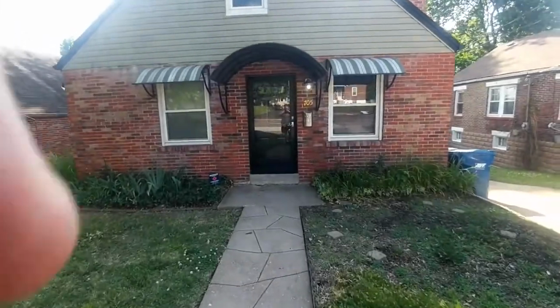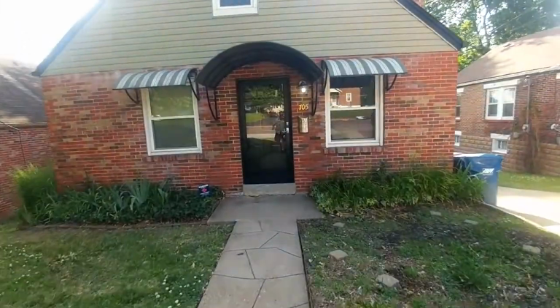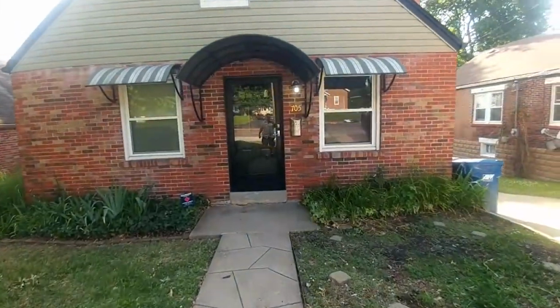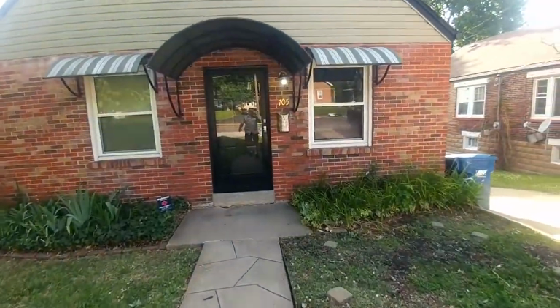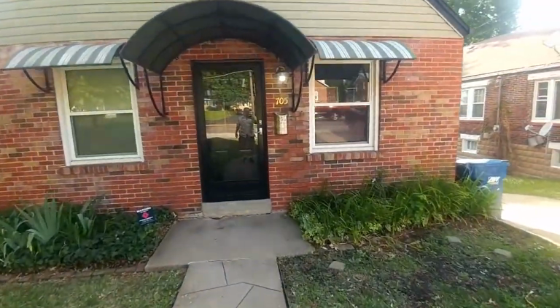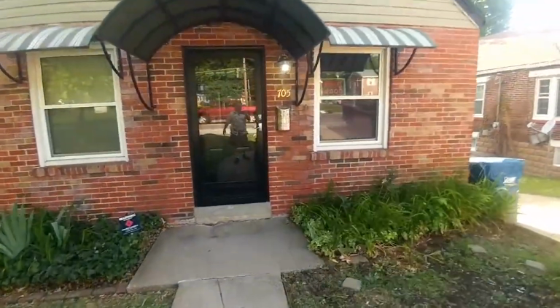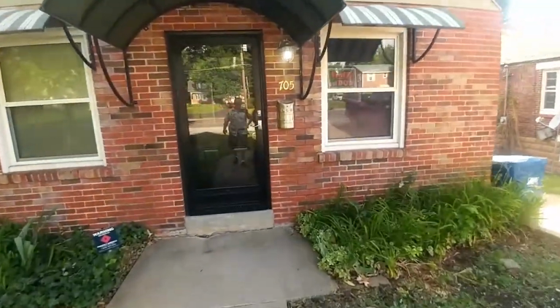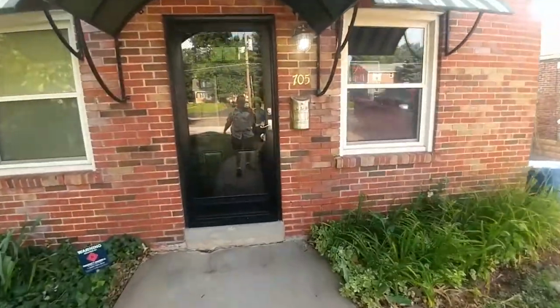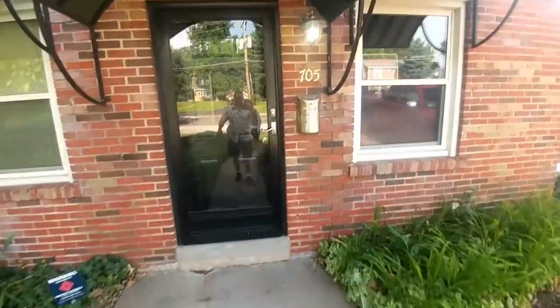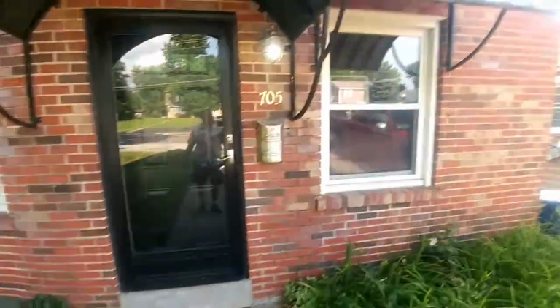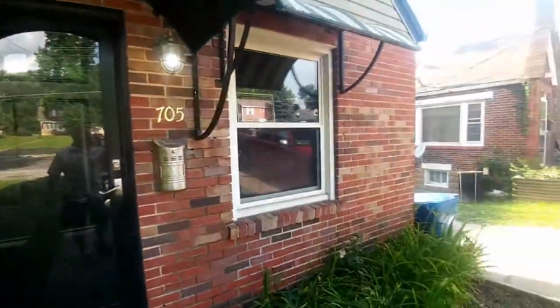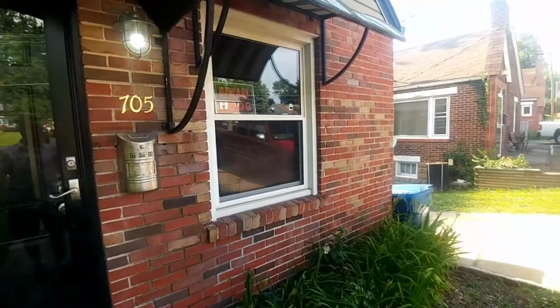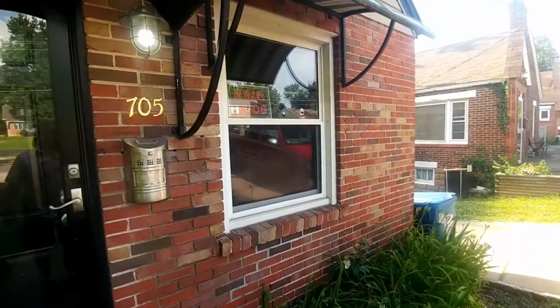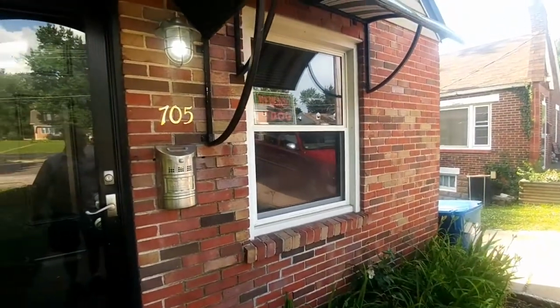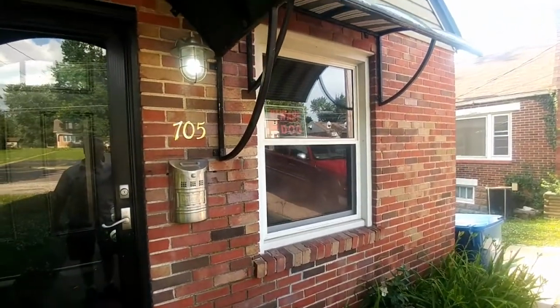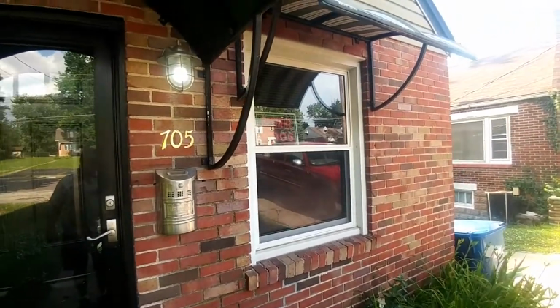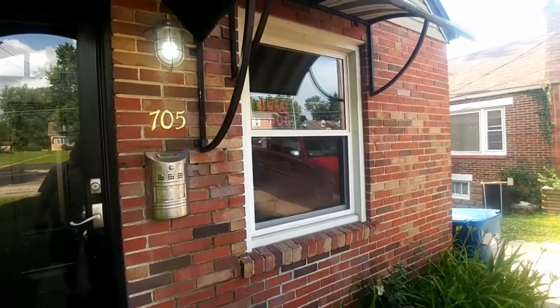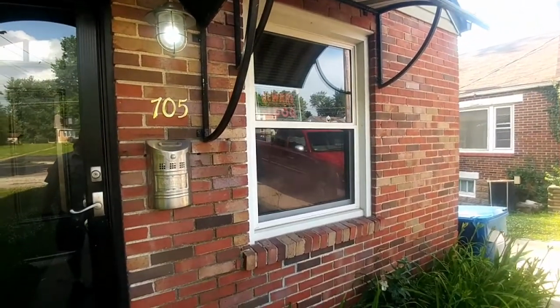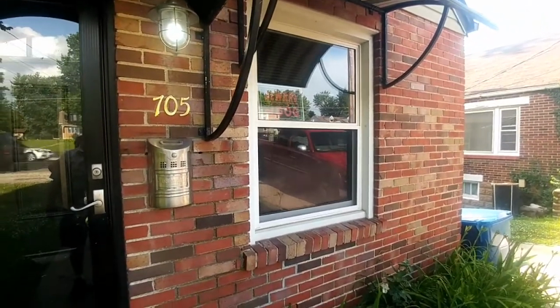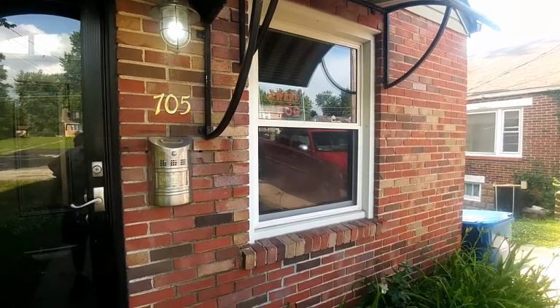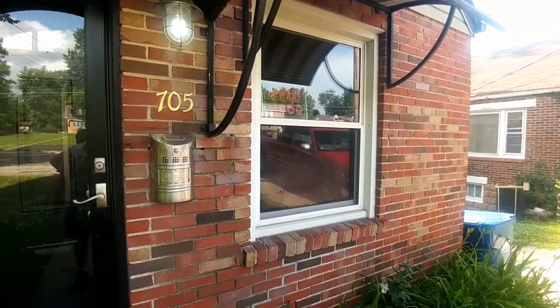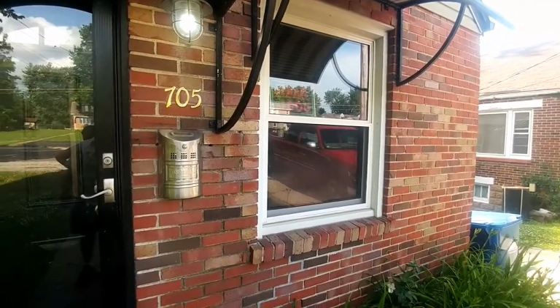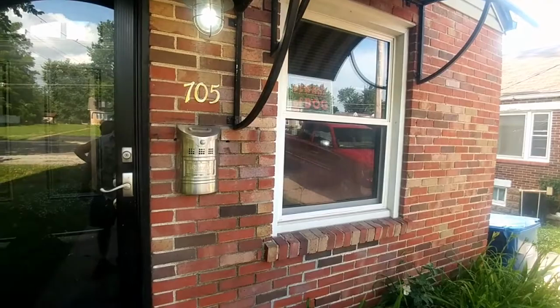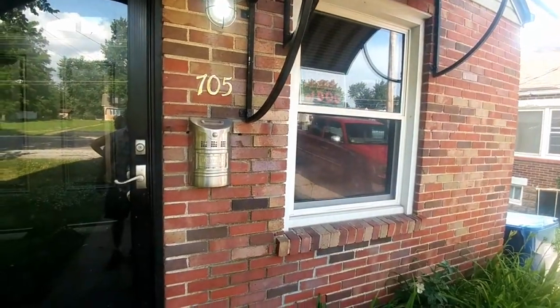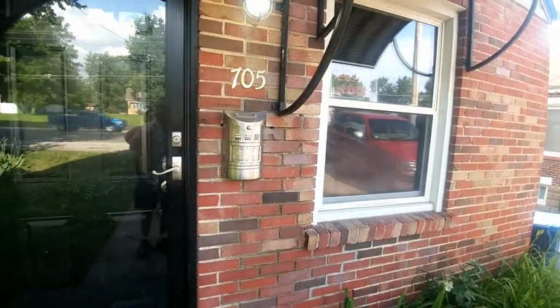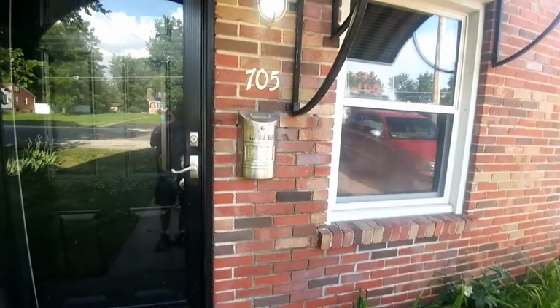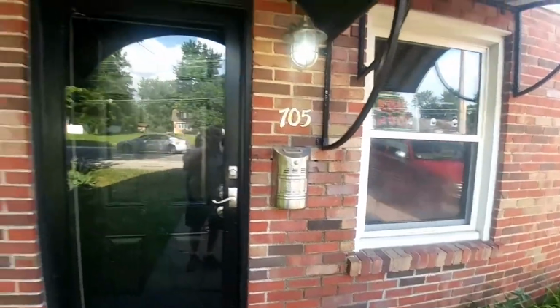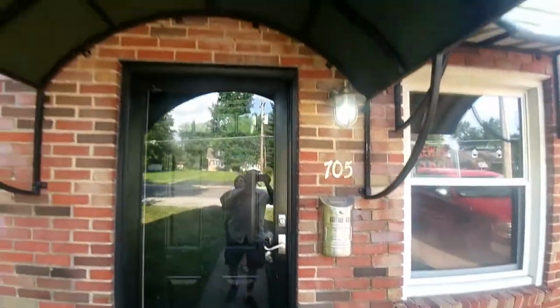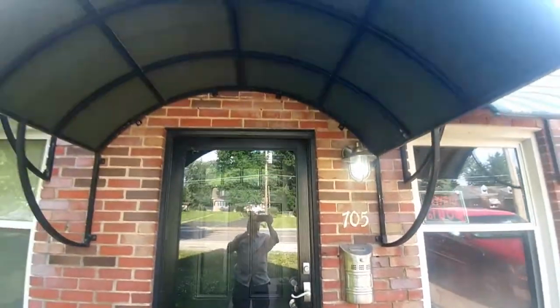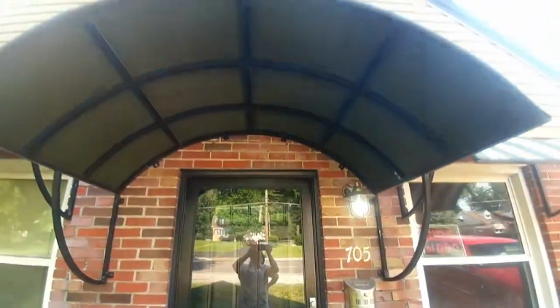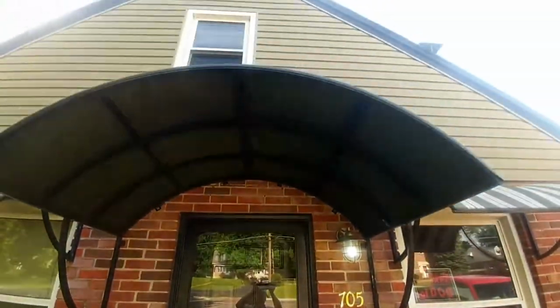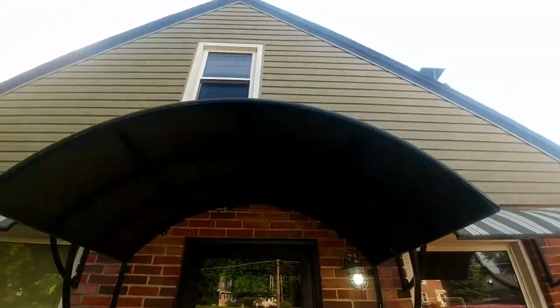We're here at 705 North Florissant. As you can see, it's a brick exterior. It has vinyl windows, nice little mailbox. This is just a cute, cute, cute little house.